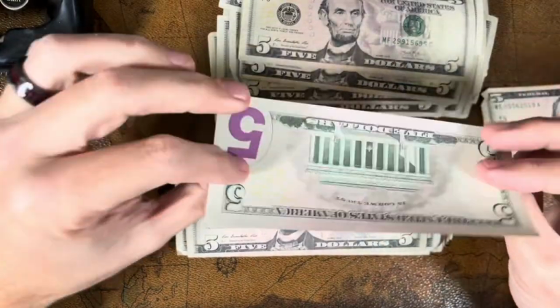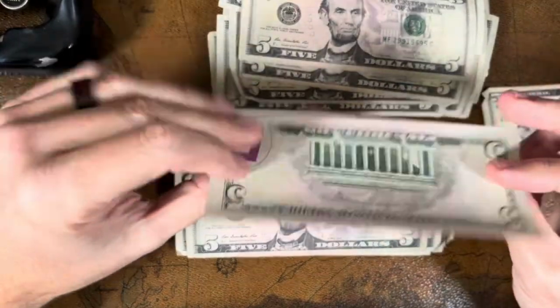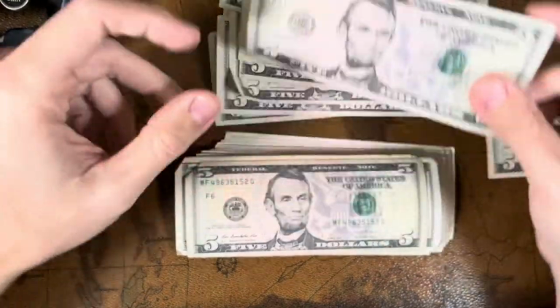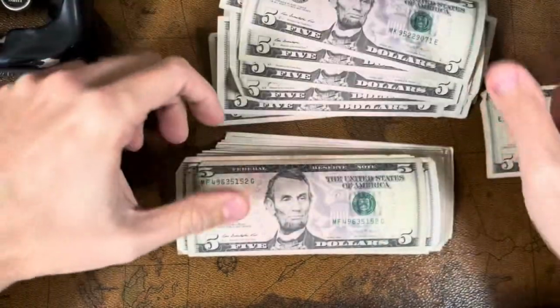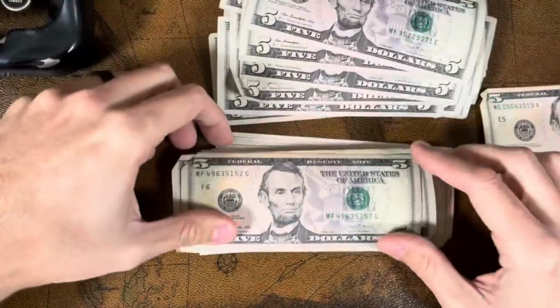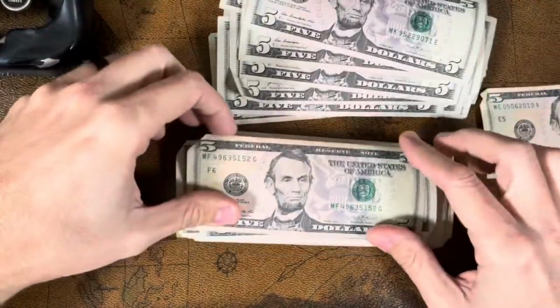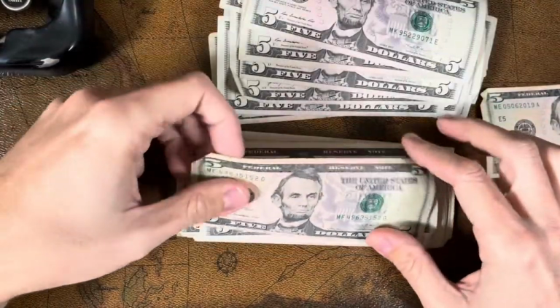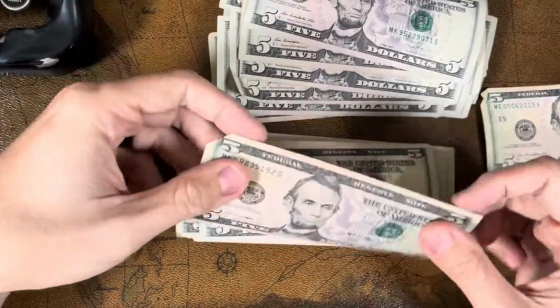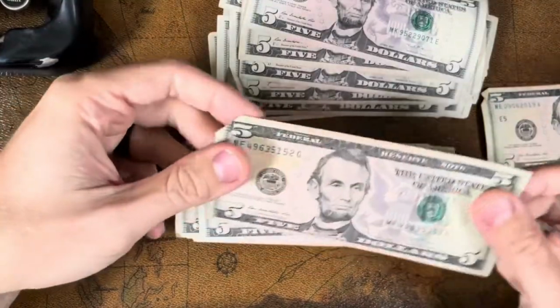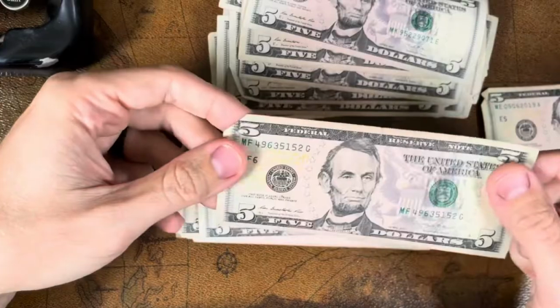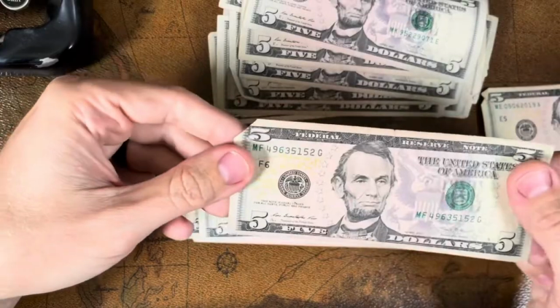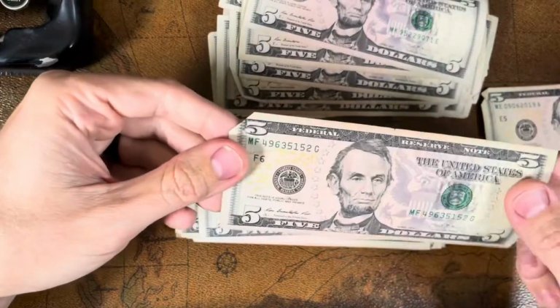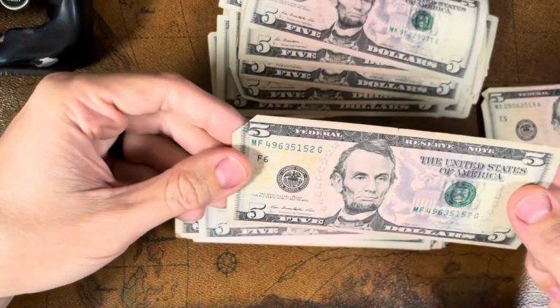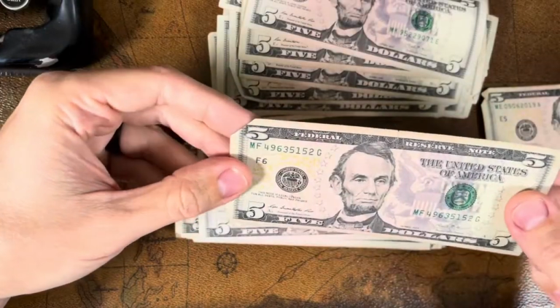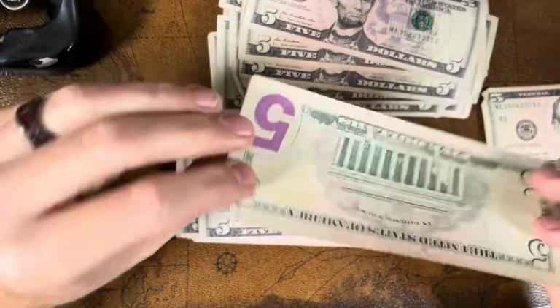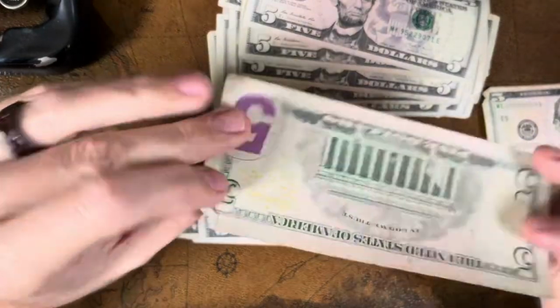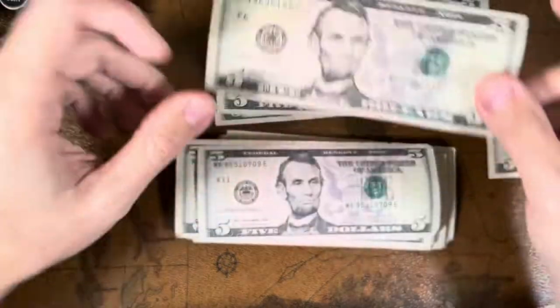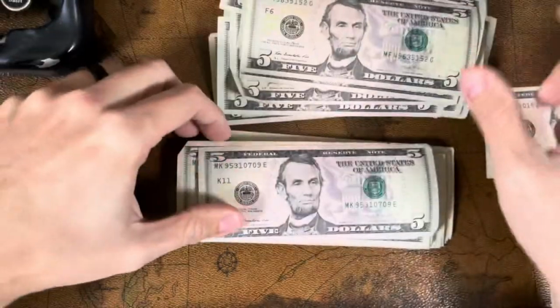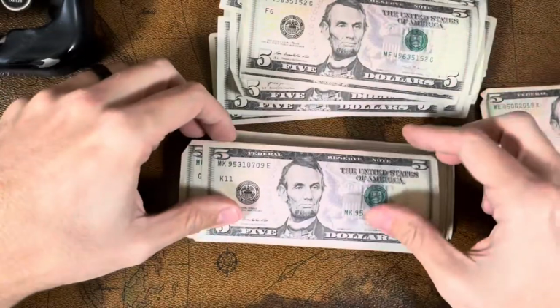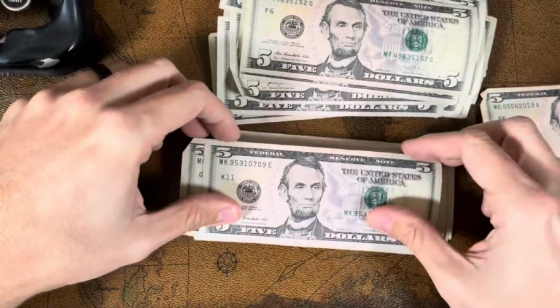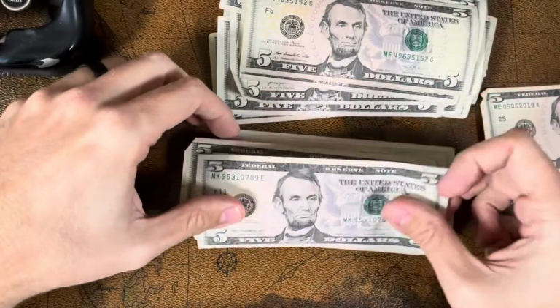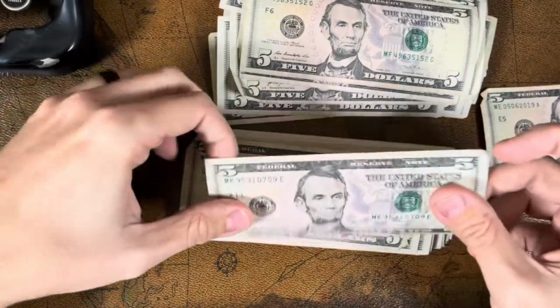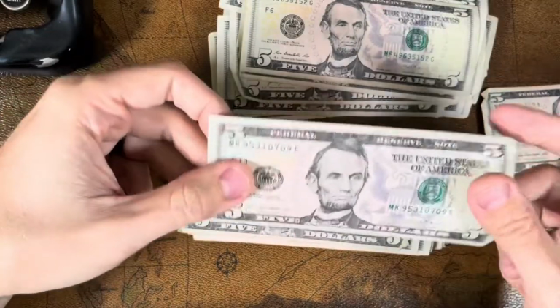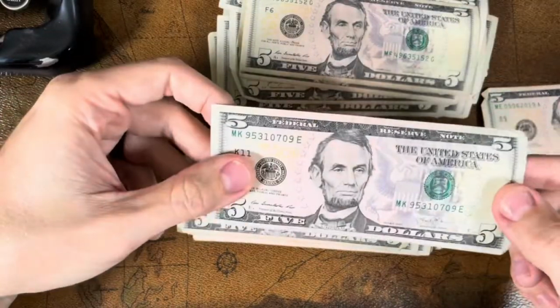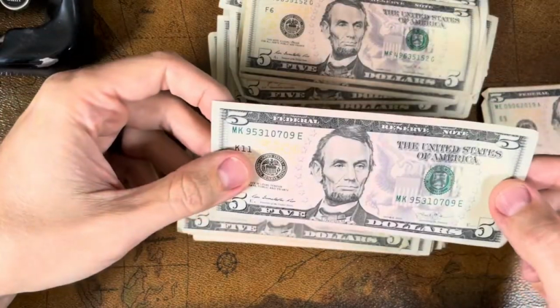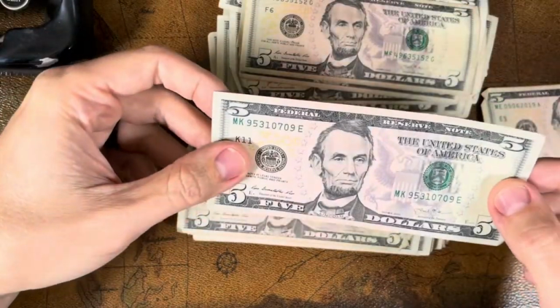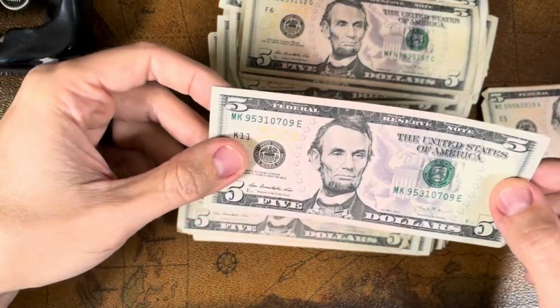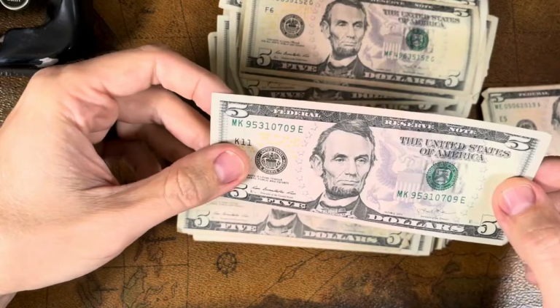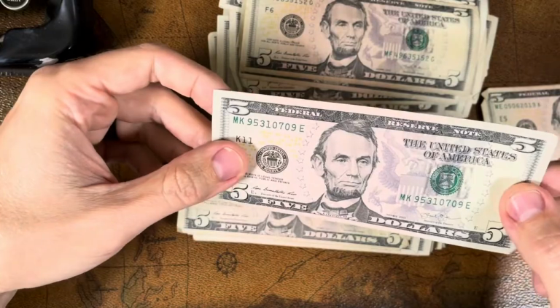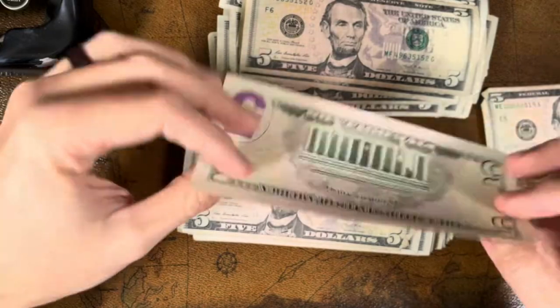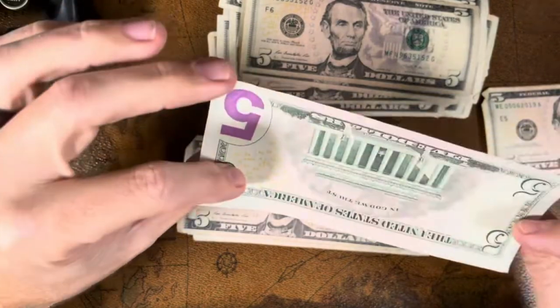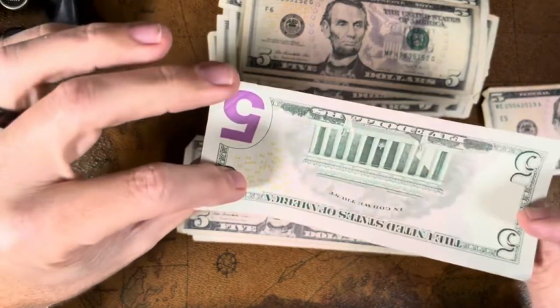But it didn't cost me anything except the time to drive to the bank, which is about a three-minute drive. And this next one — man, that's crisp. 2013 series.